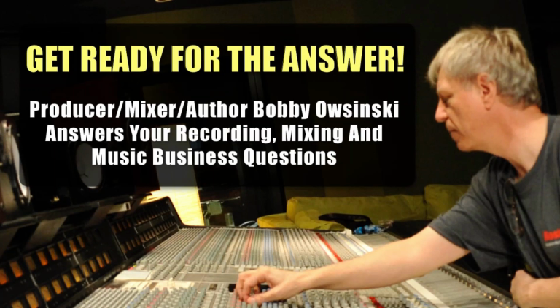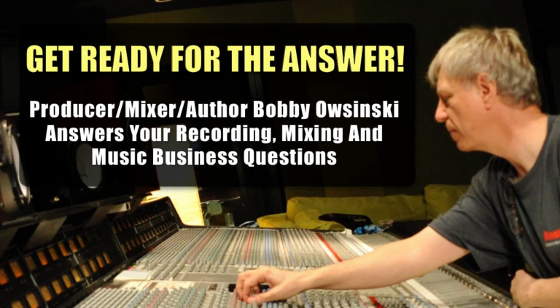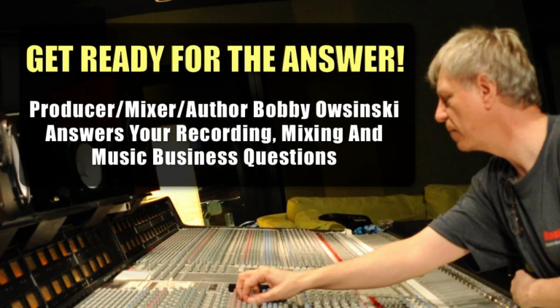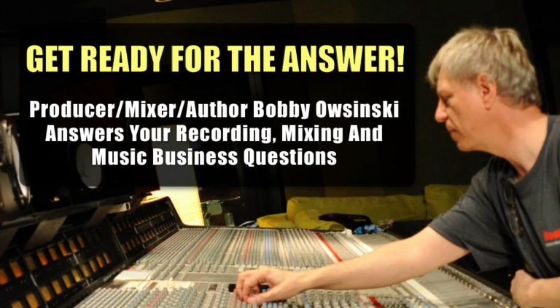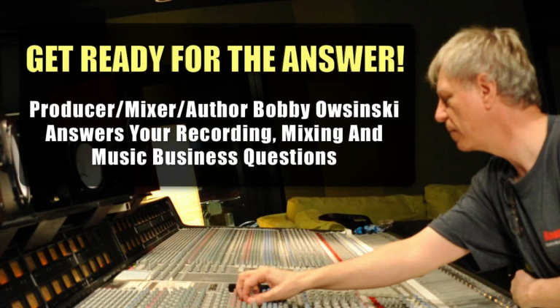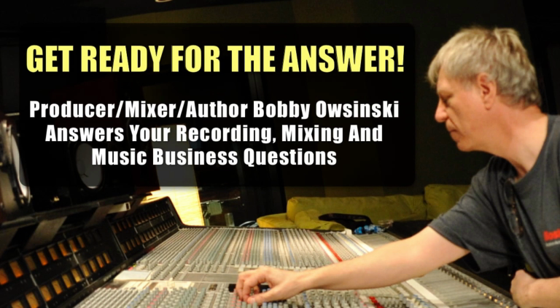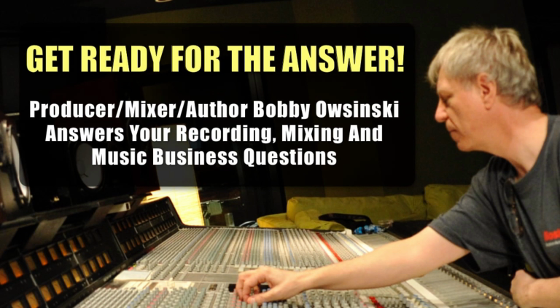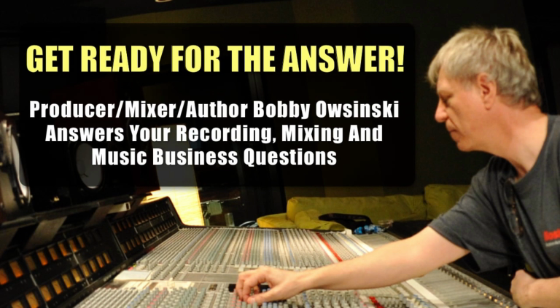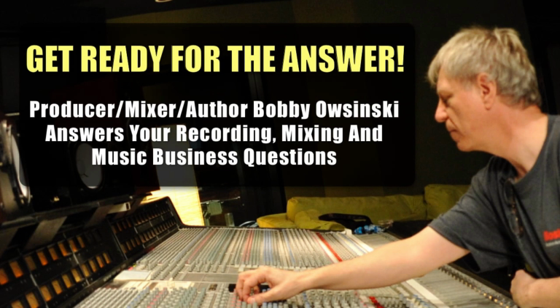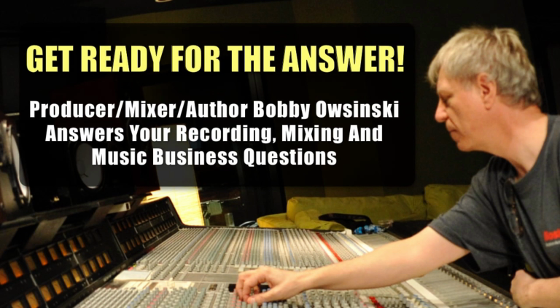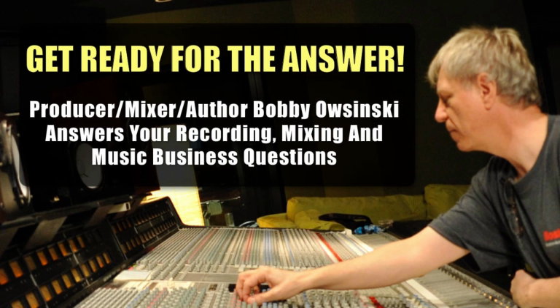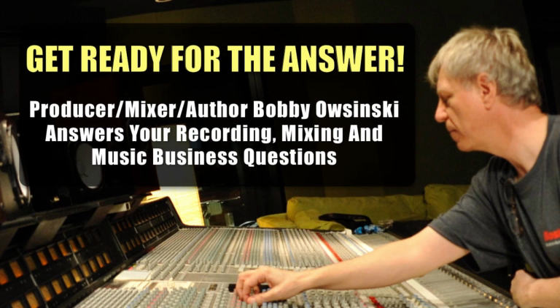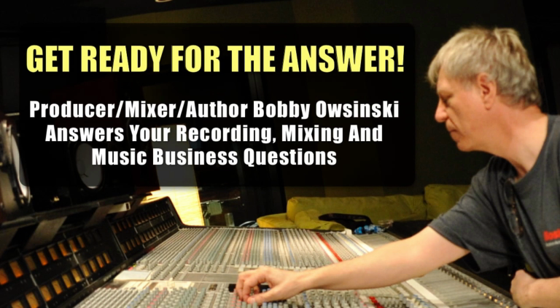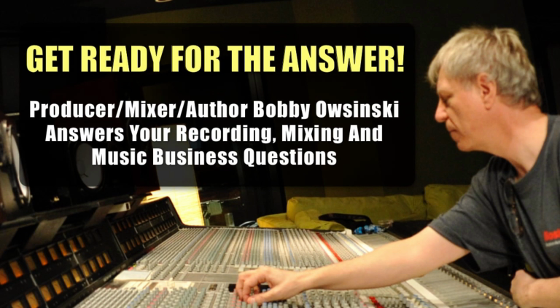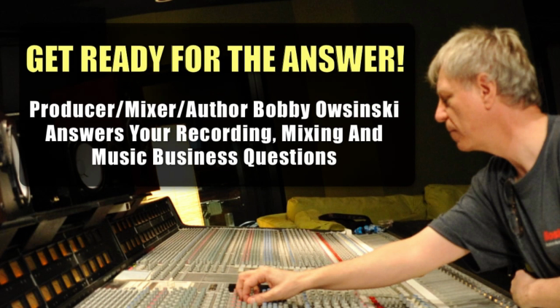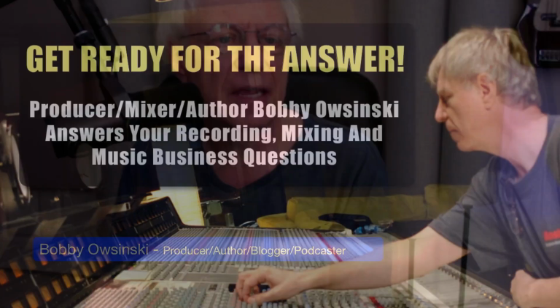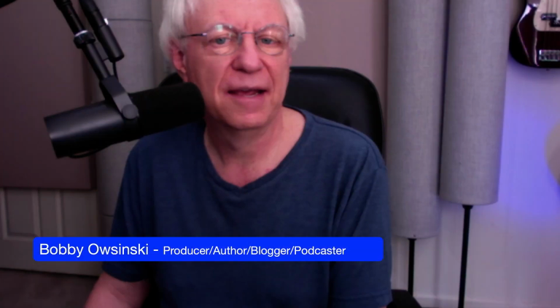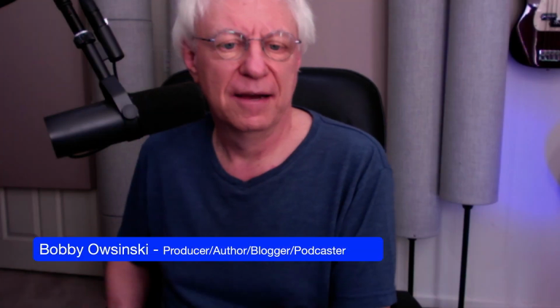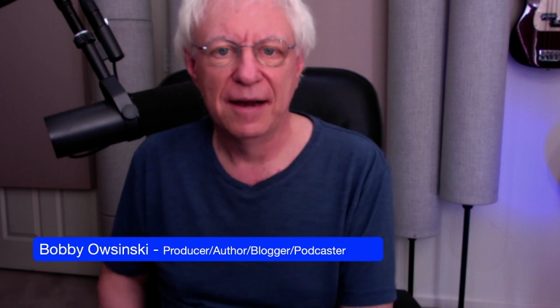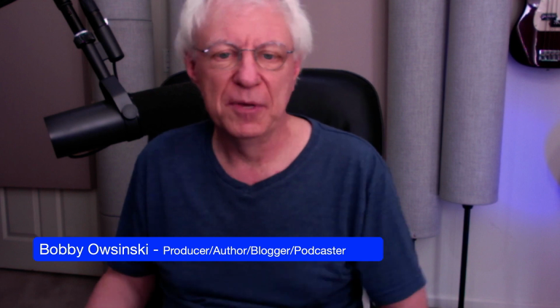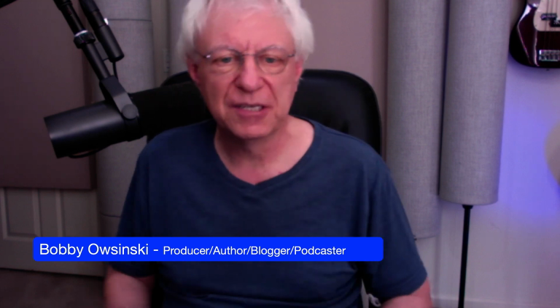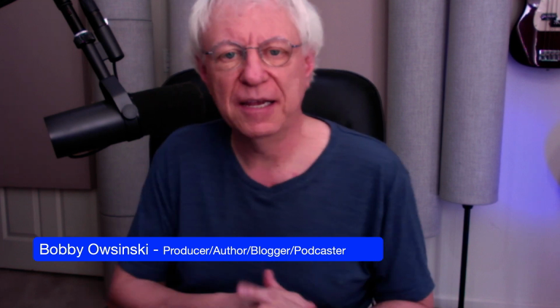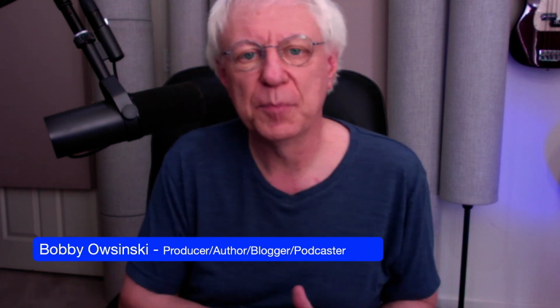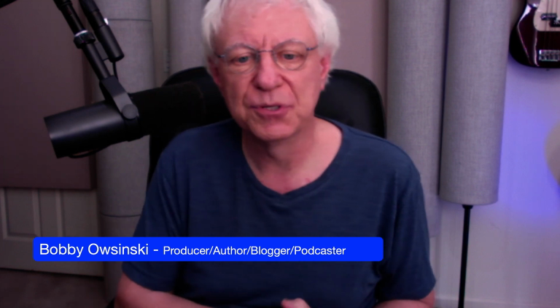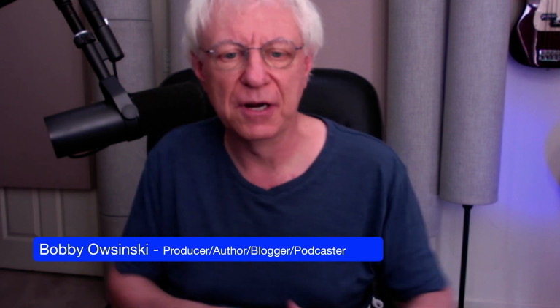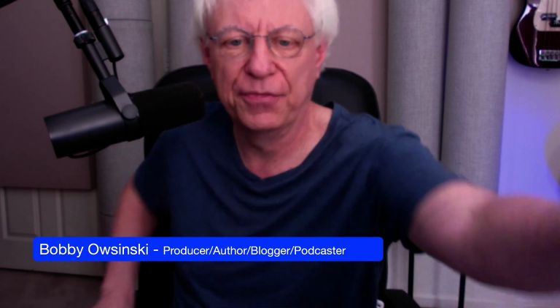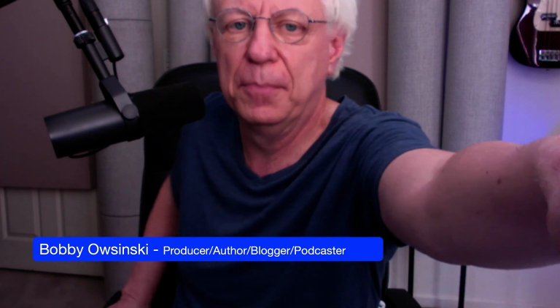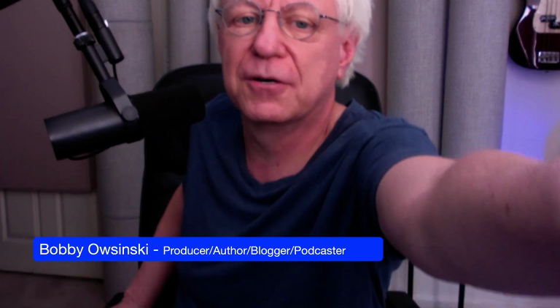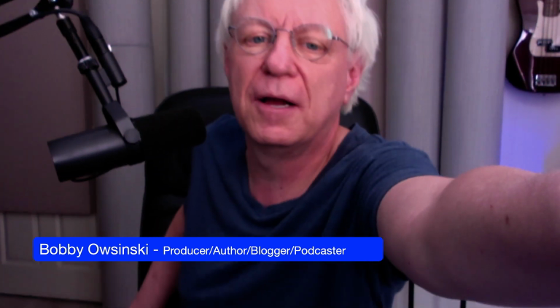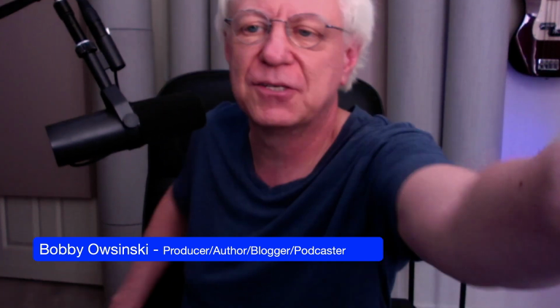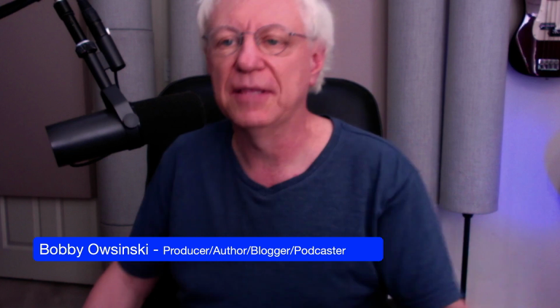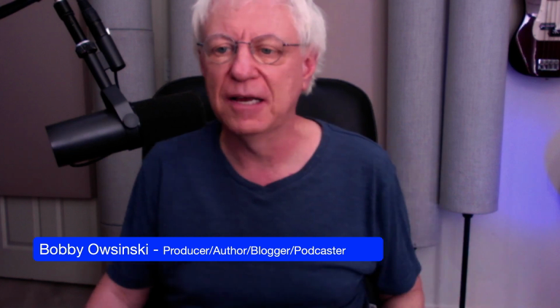Hello, everybody. Welcome to Get Ready for the Answer. Good to have you here today. I'm Bobby Osinski. I'm a producer, an author, a blogger, a podcaster — all that stuff.